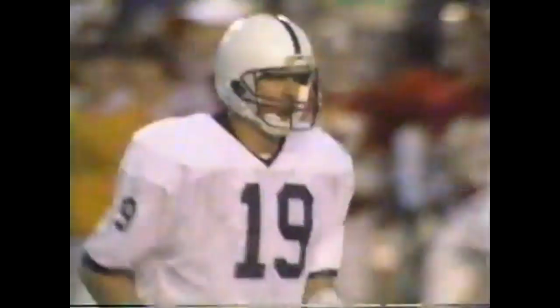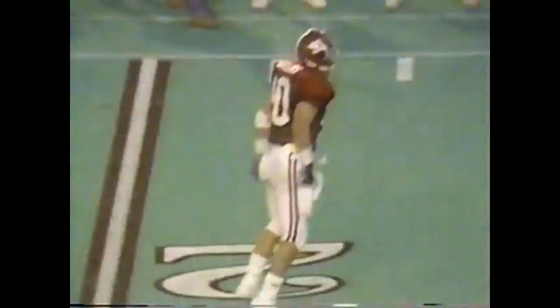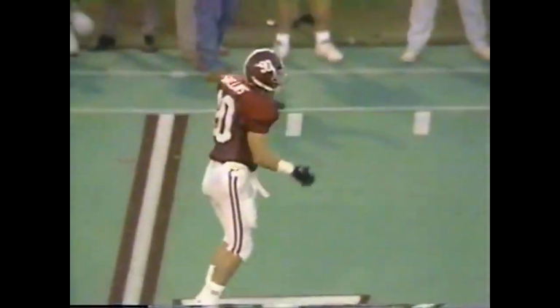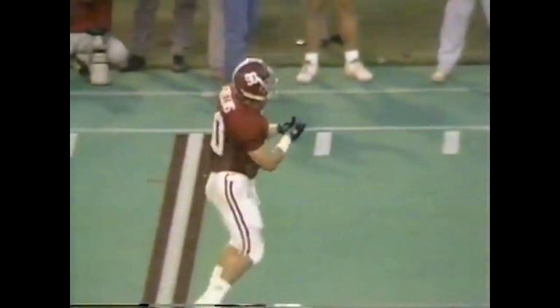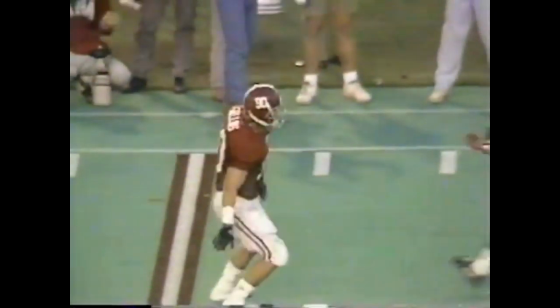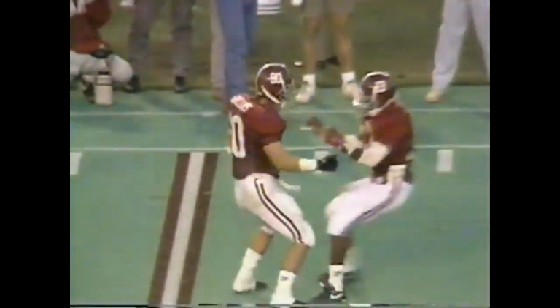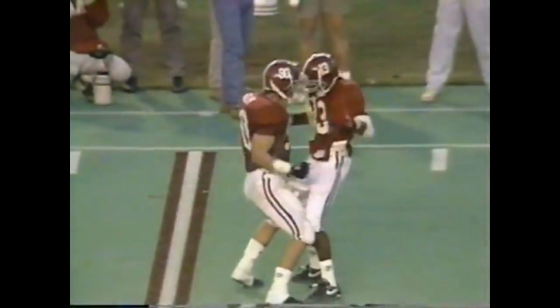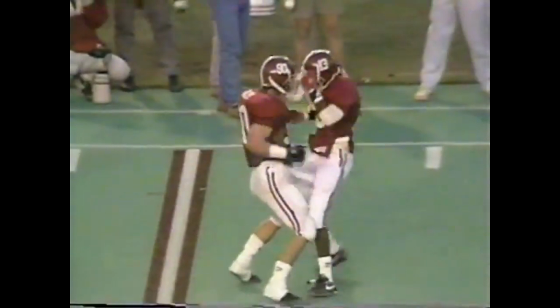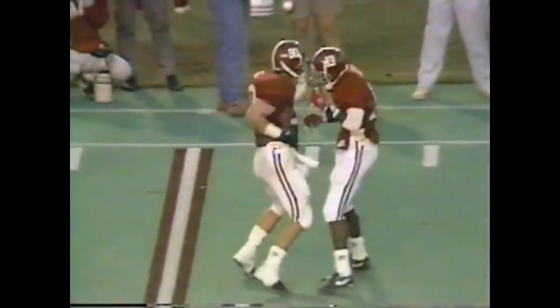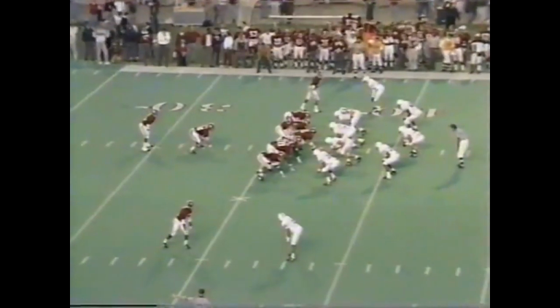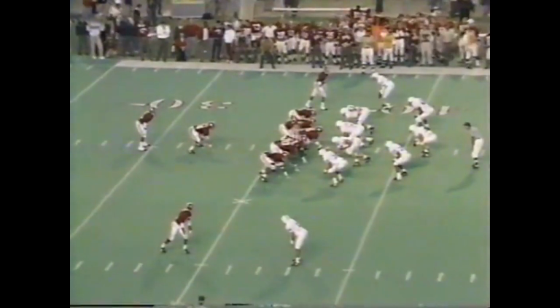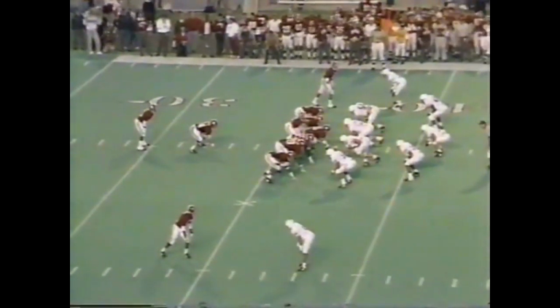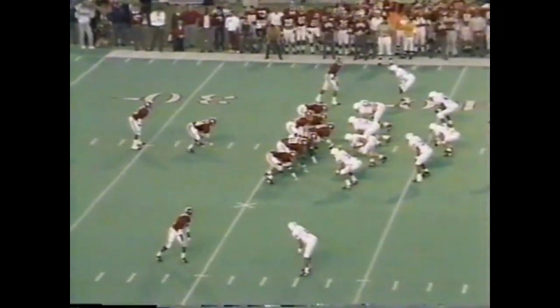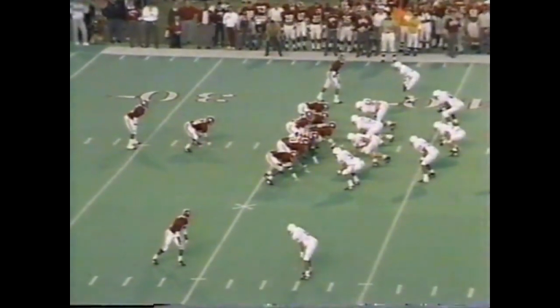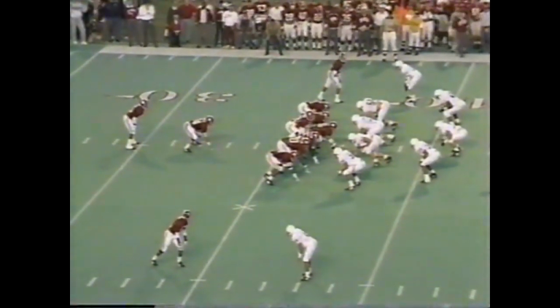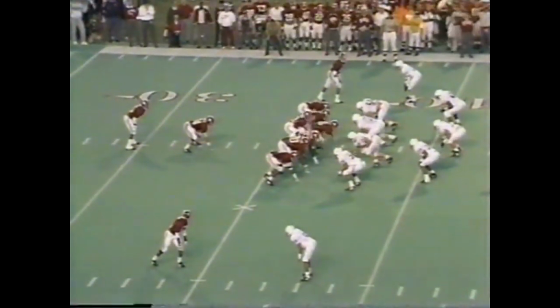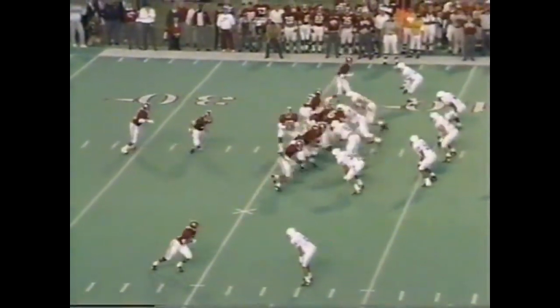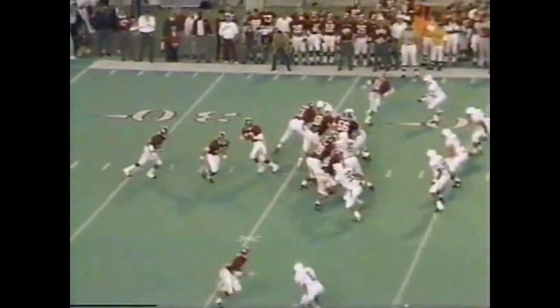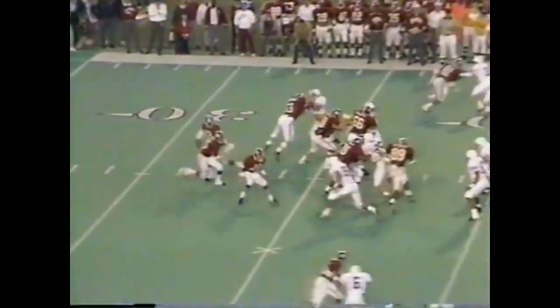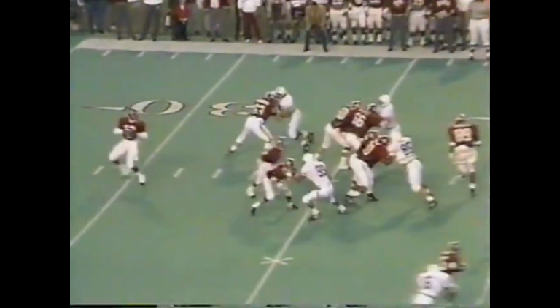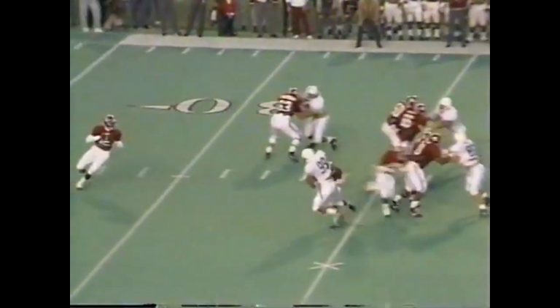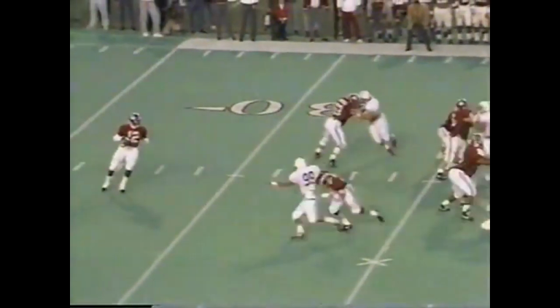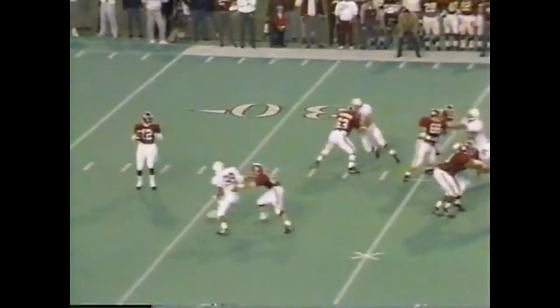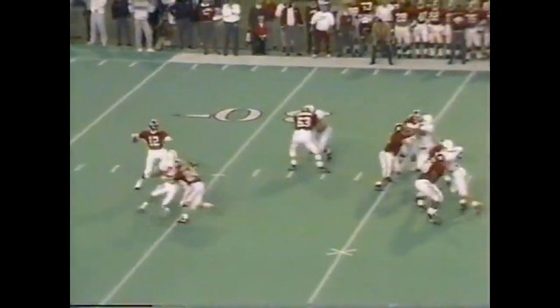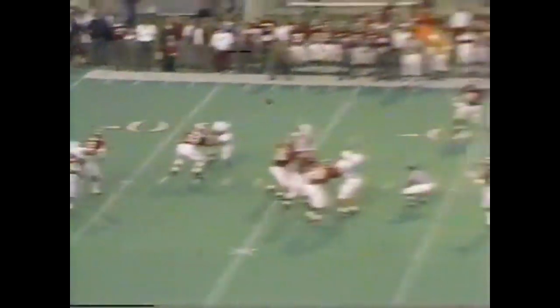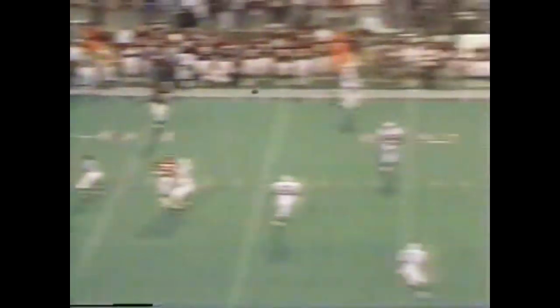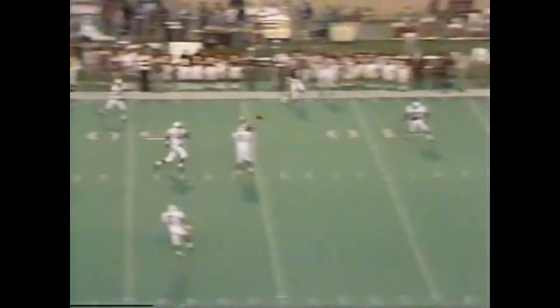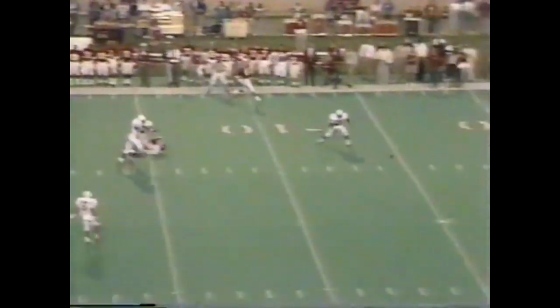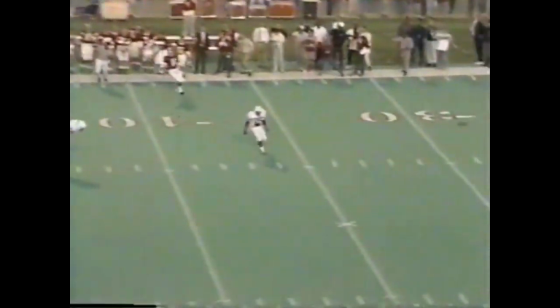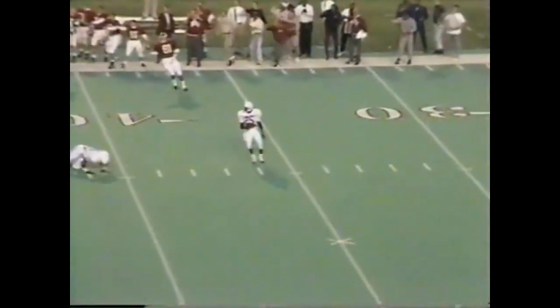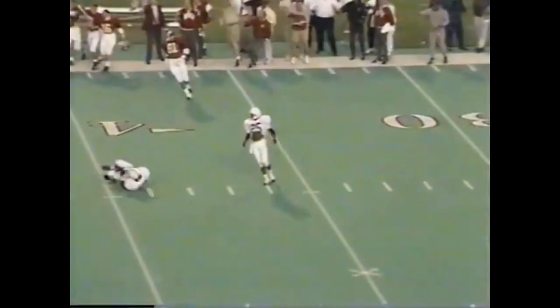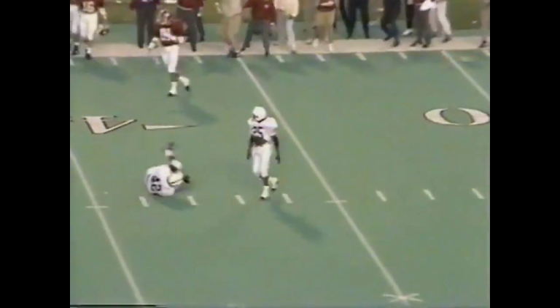John Sullivan with the interception for the Crimson Tide — that can be the type of play to turn the ball game around. Second interception of the year for Sullivan. Woodson back at quarterback, throws — too high for Finkley. Flags fly from a couple of angles.